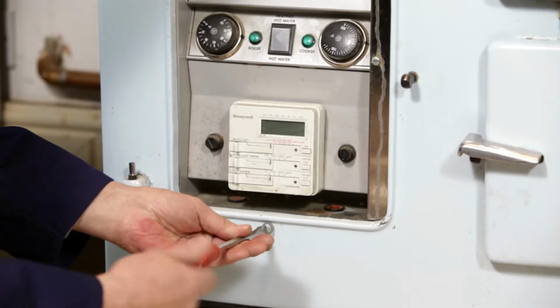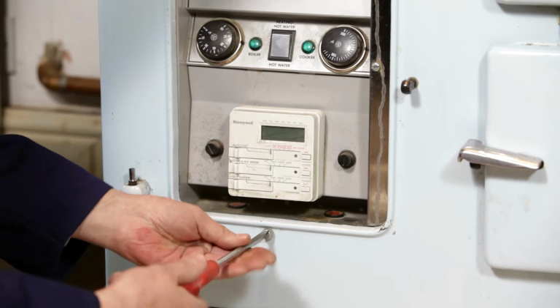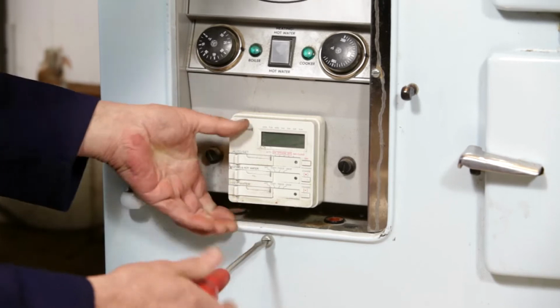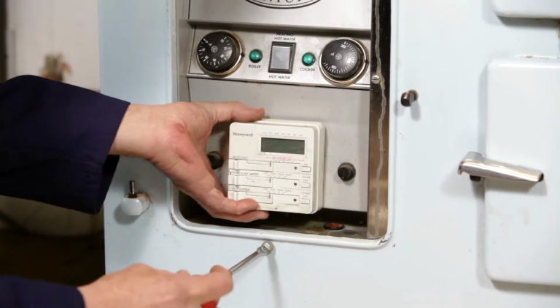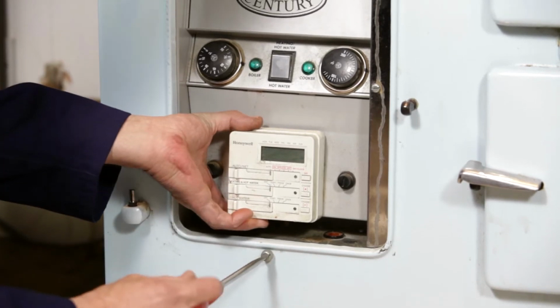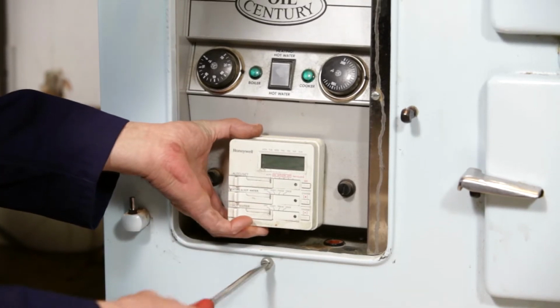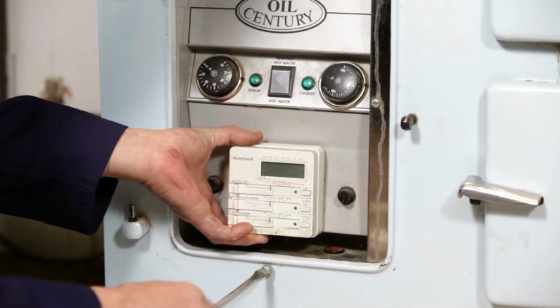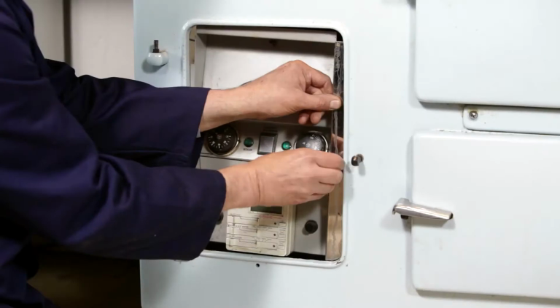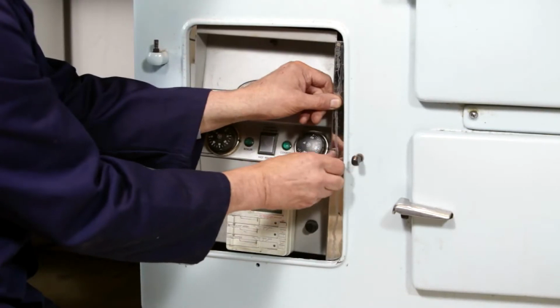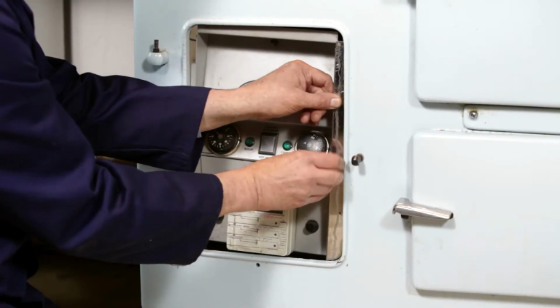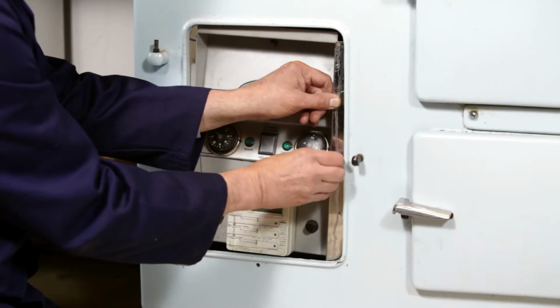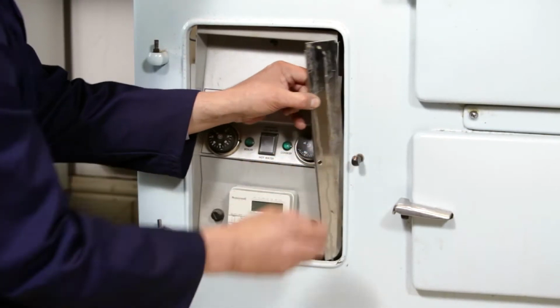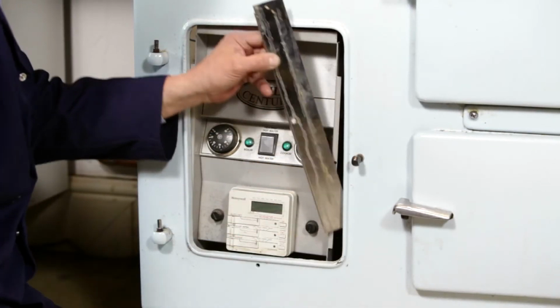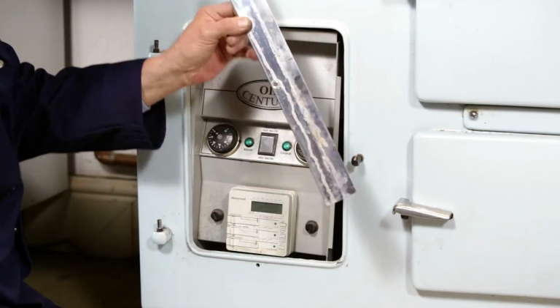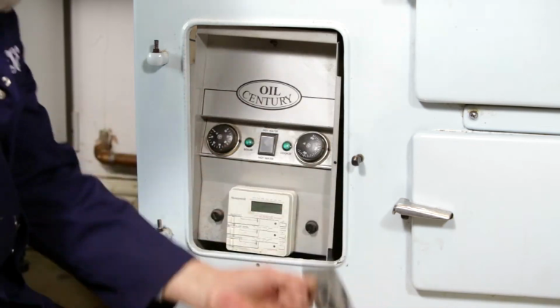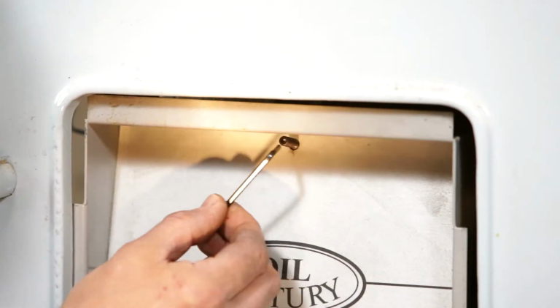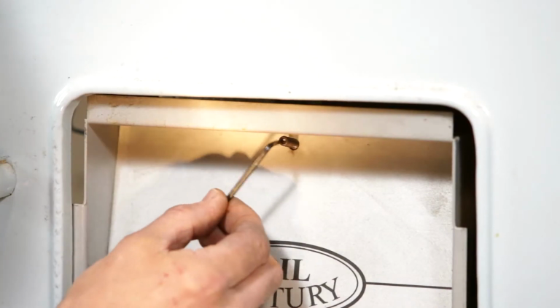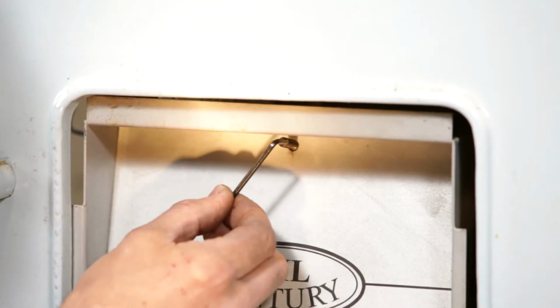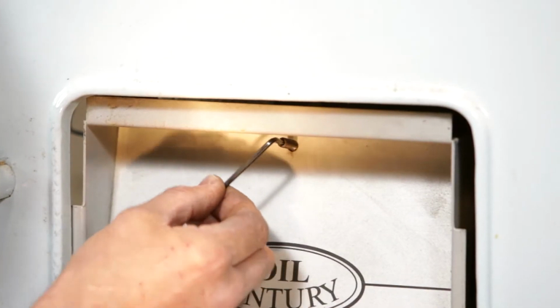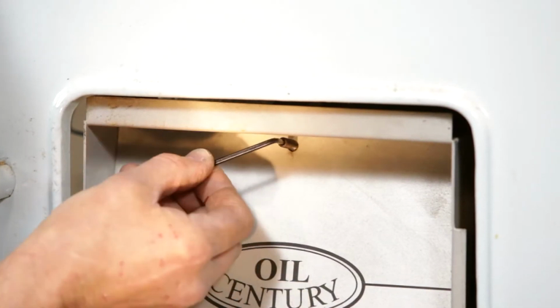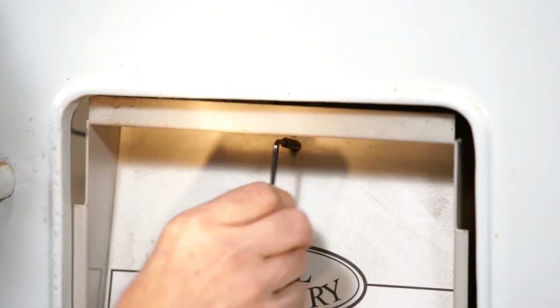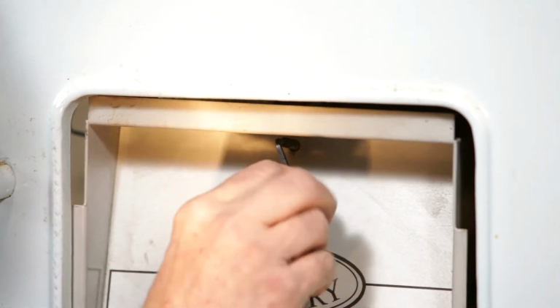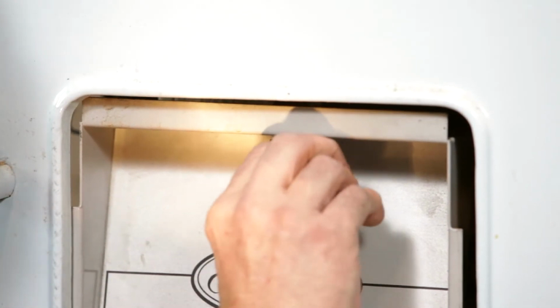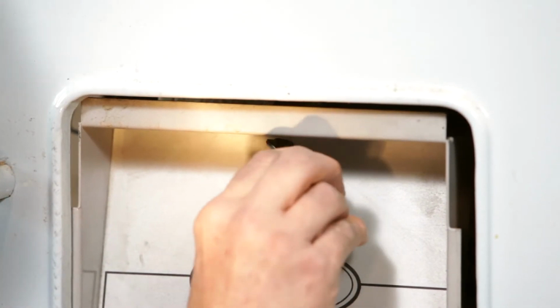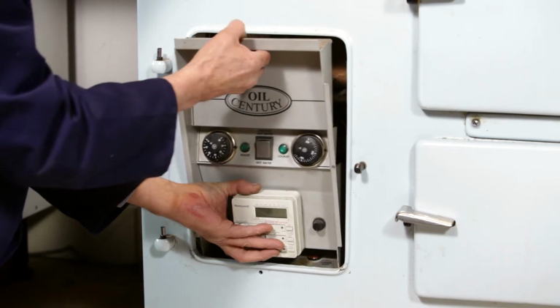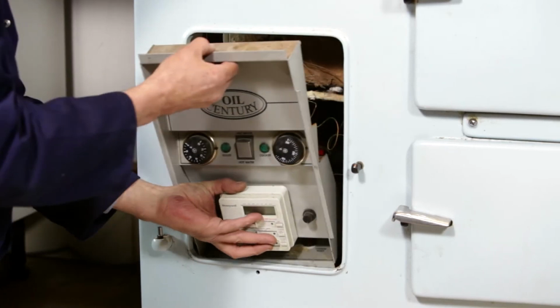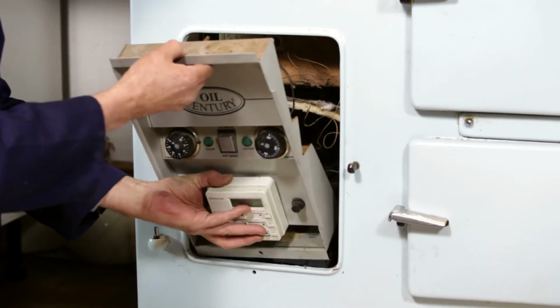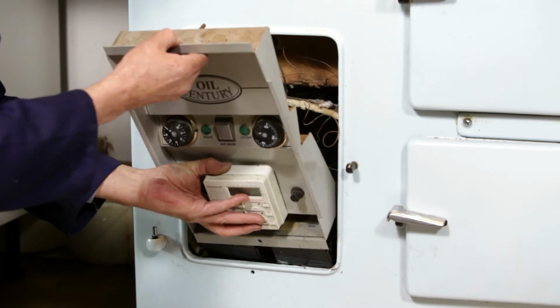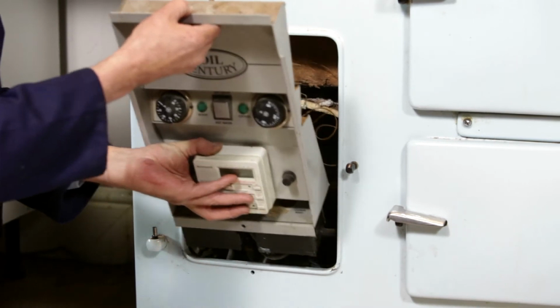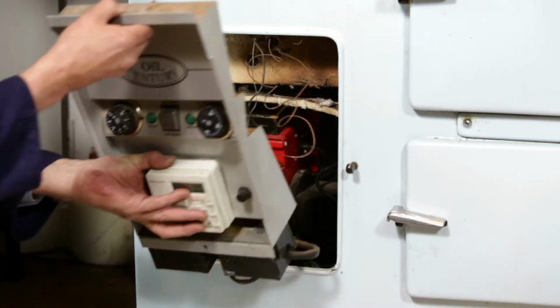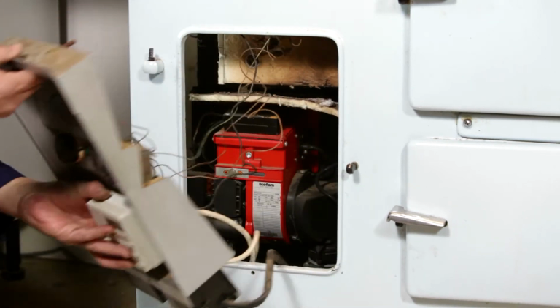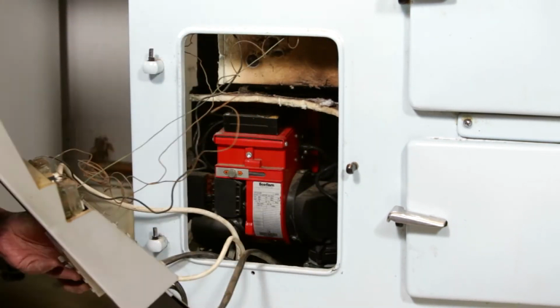Unscrew the bottom support screw from the control panel and then remove the stainless steel cover strip. Using a 3mm allen key, loosen the top allen screw, then remove the control panel to gain access to the burners.